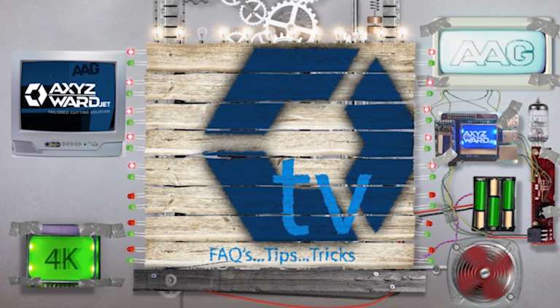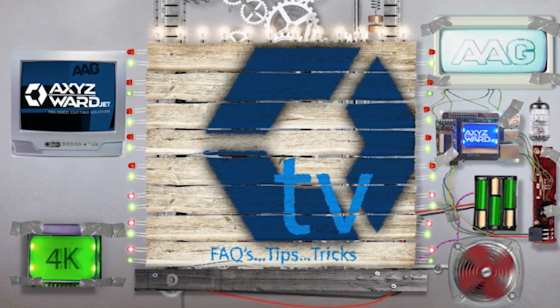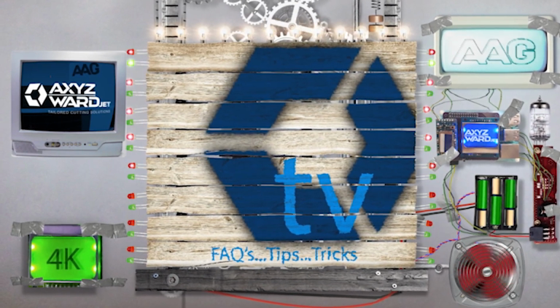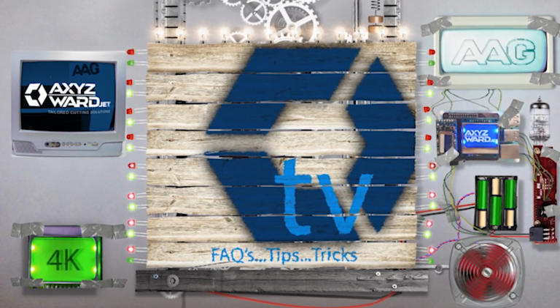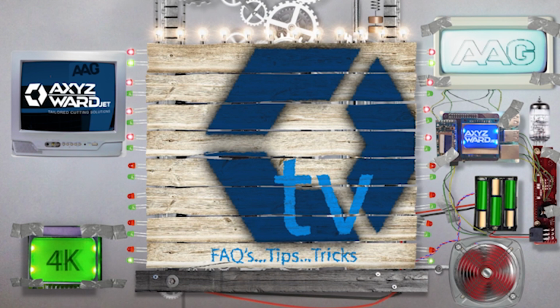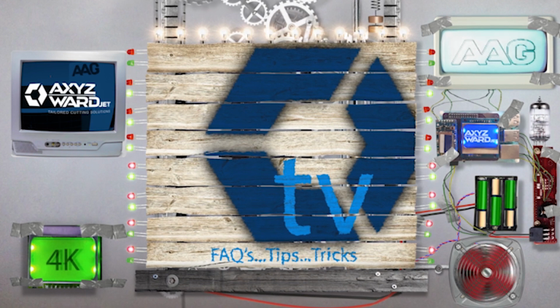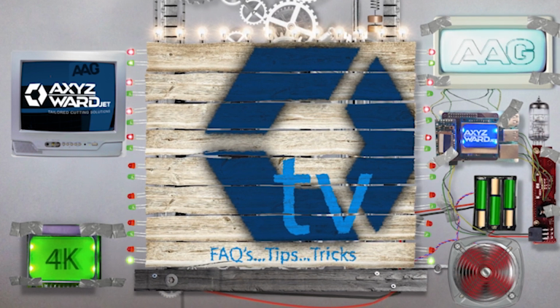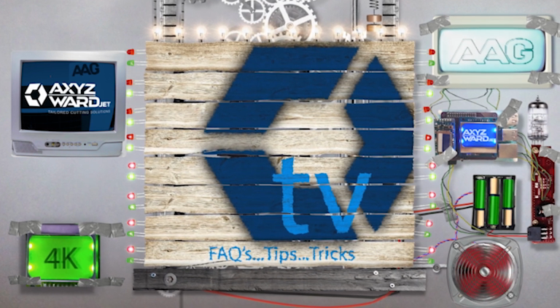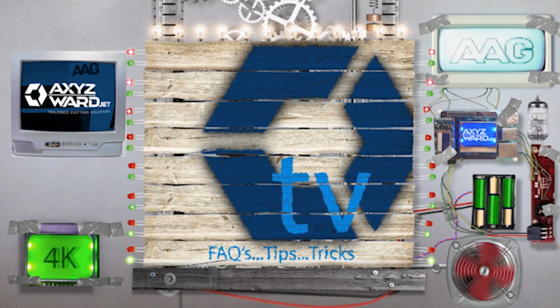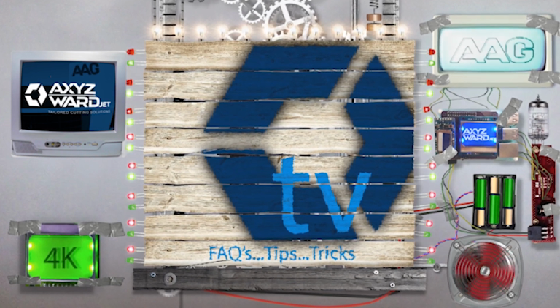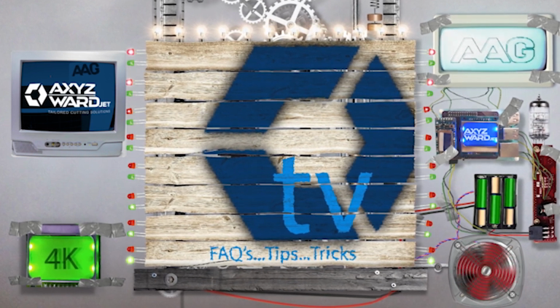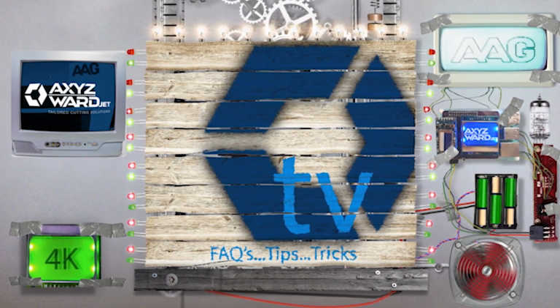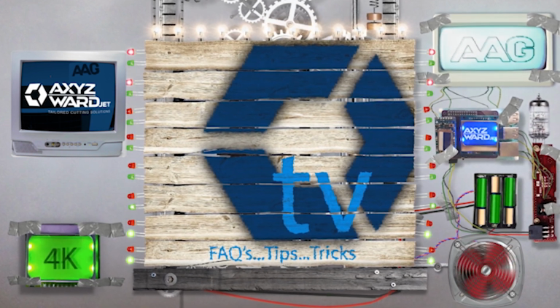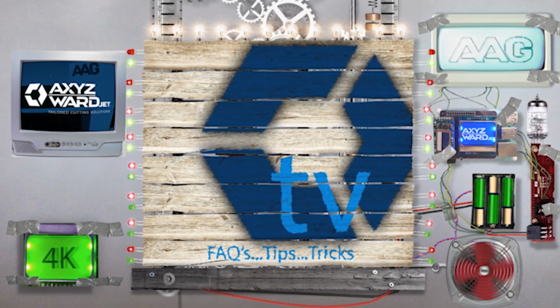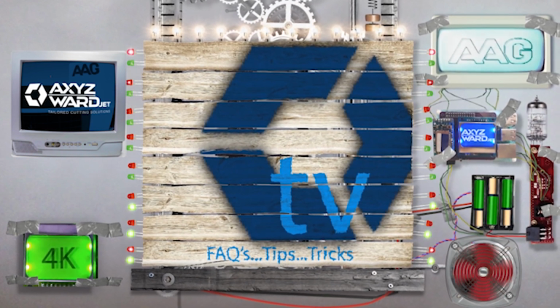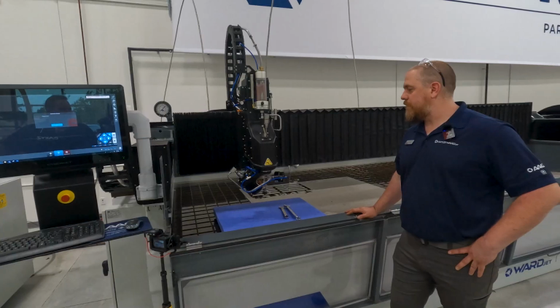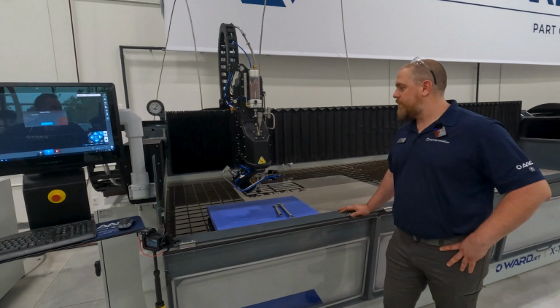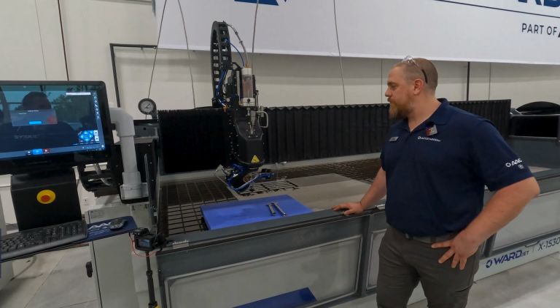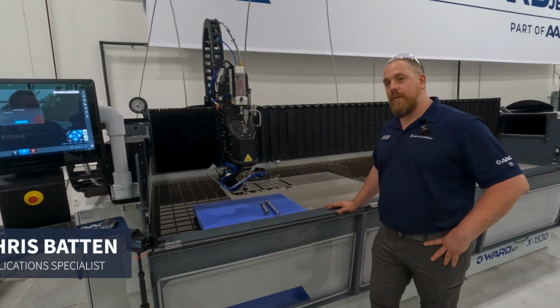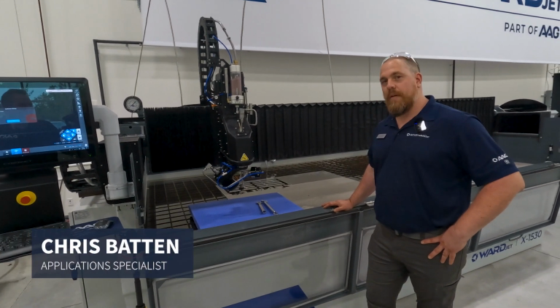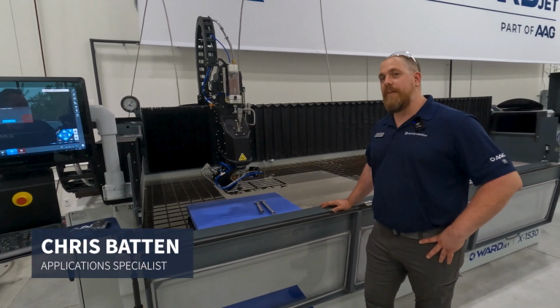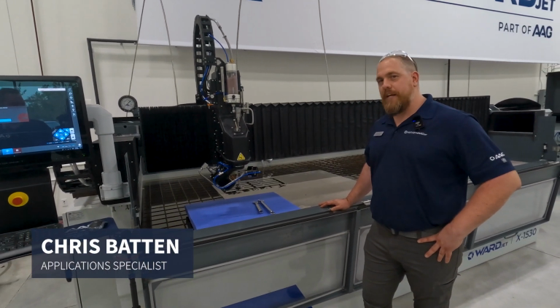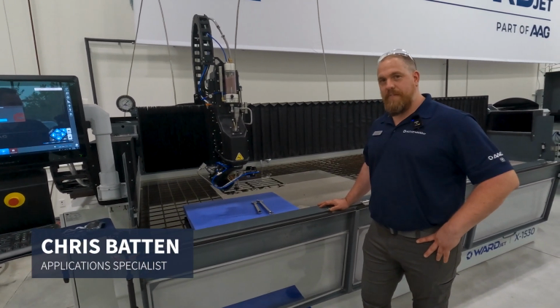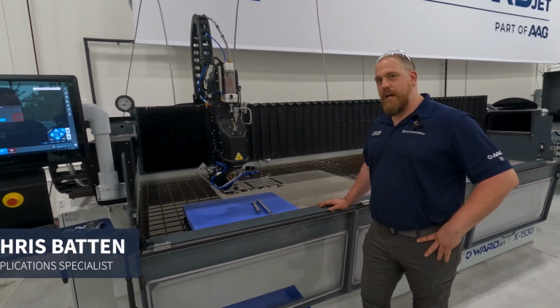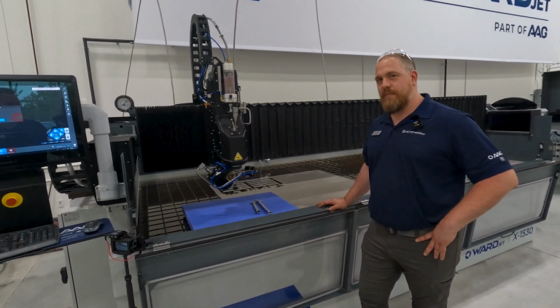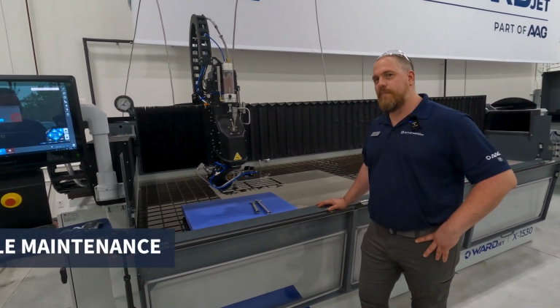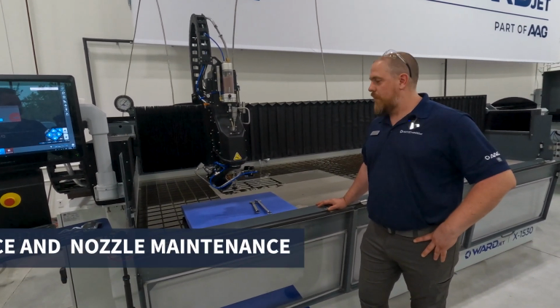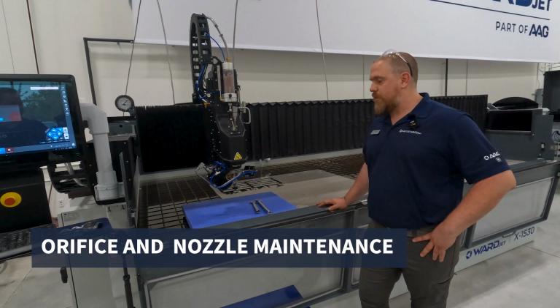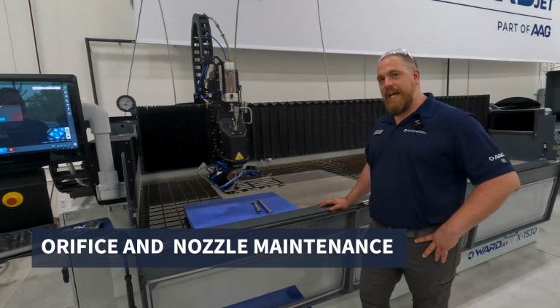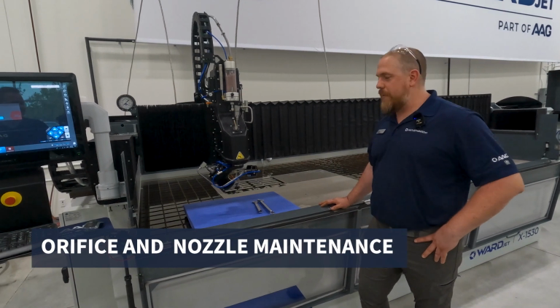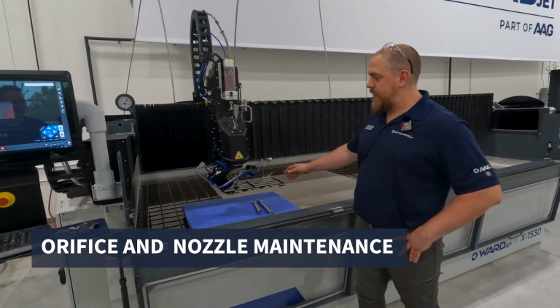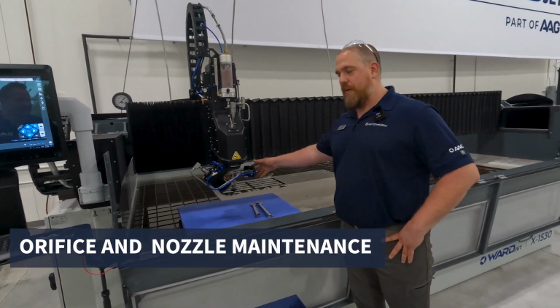On this episode, application specialist Chris Batten gives a detailed refresher on waterjet orifice and nozzle maintenance. If you need to change an orifice or a nozzle, let's go over that at our Apex 60 configuration.